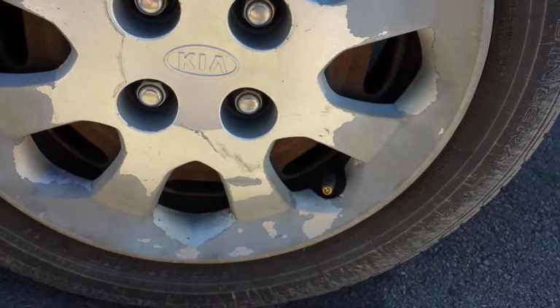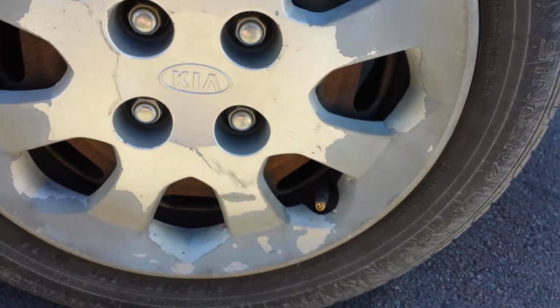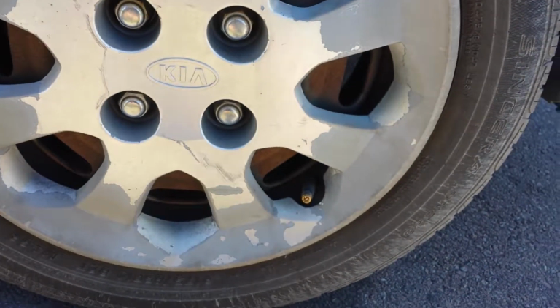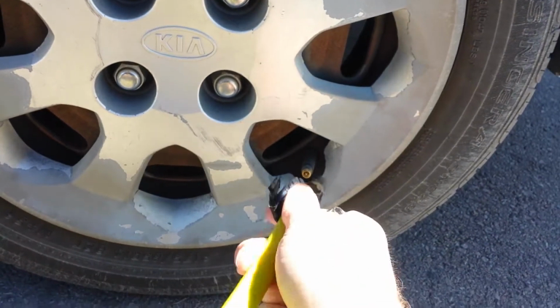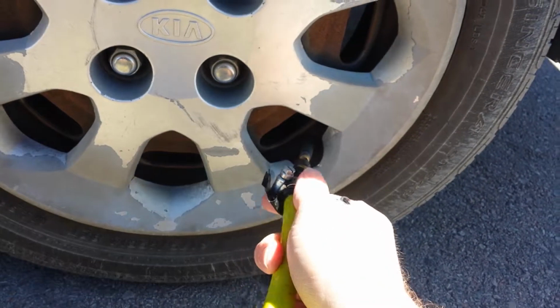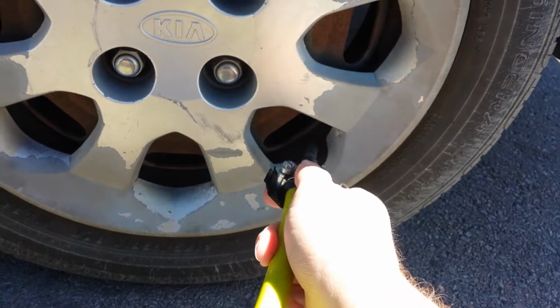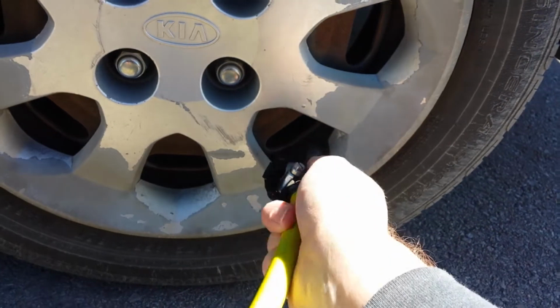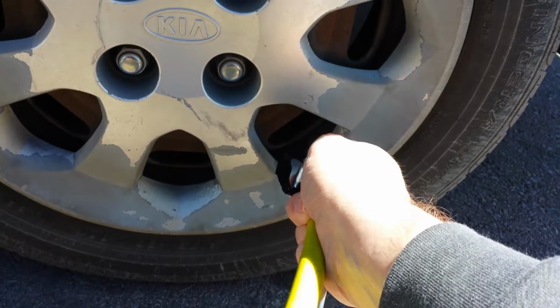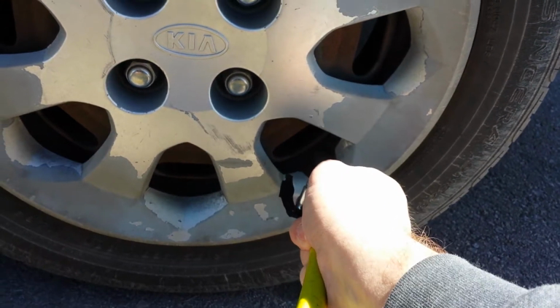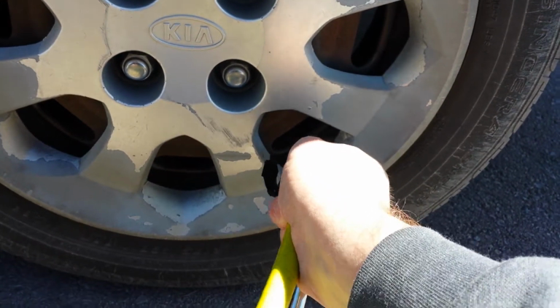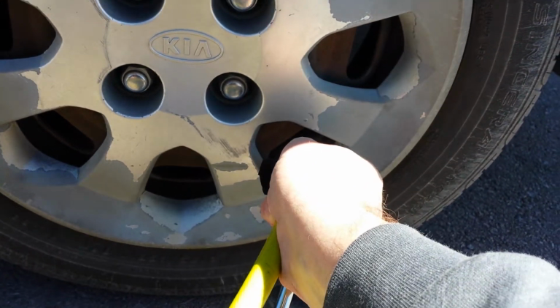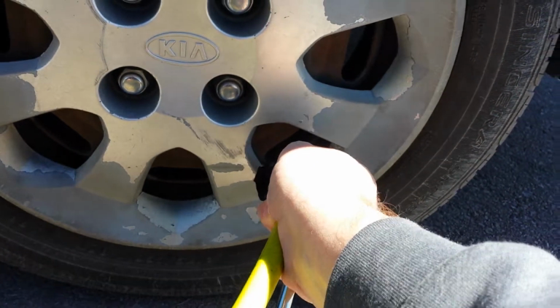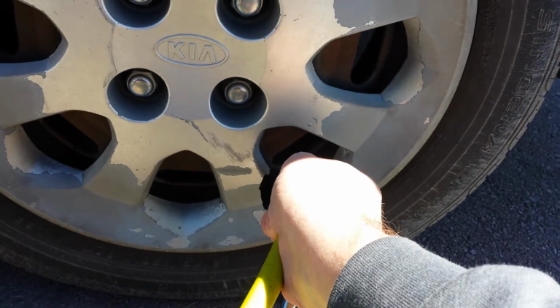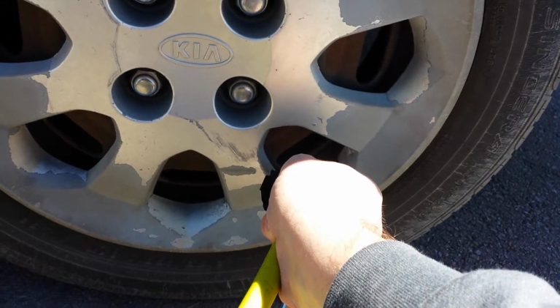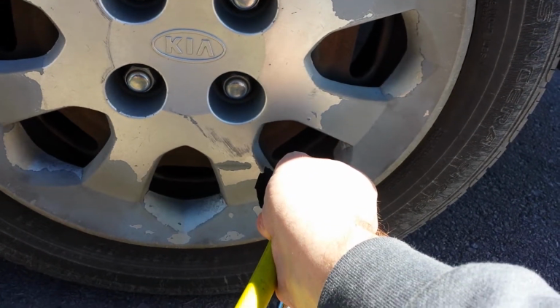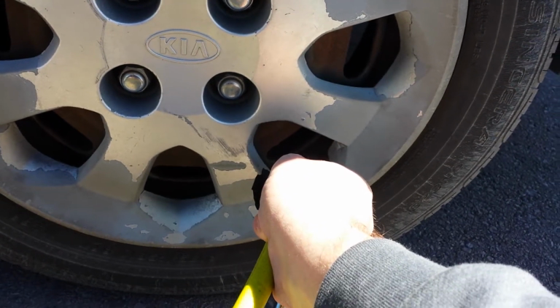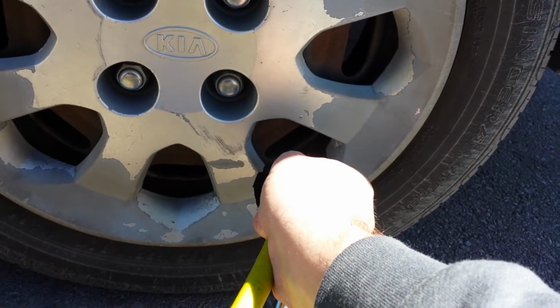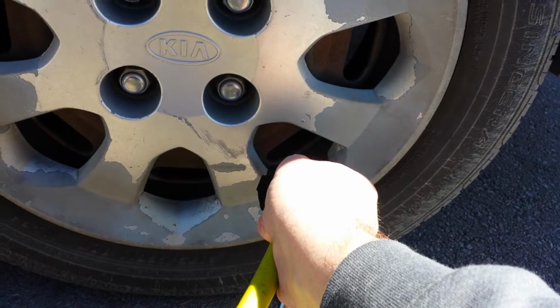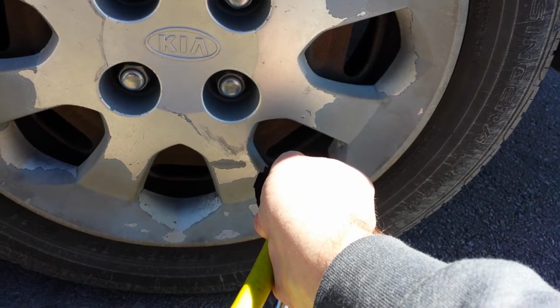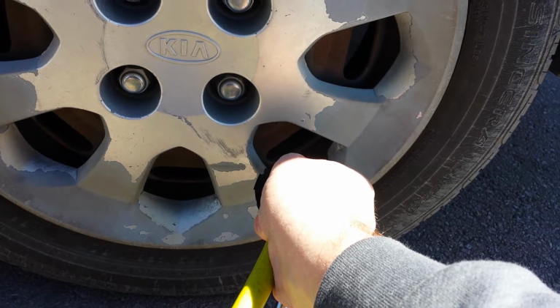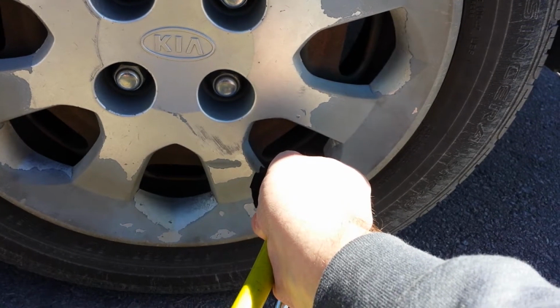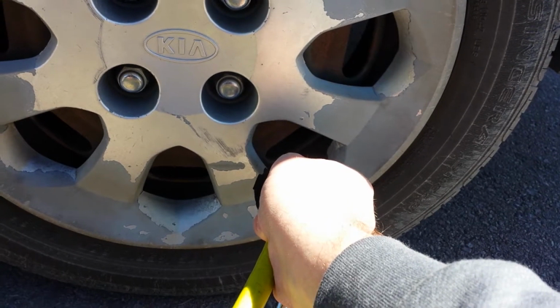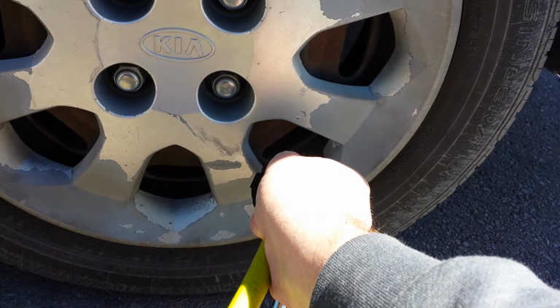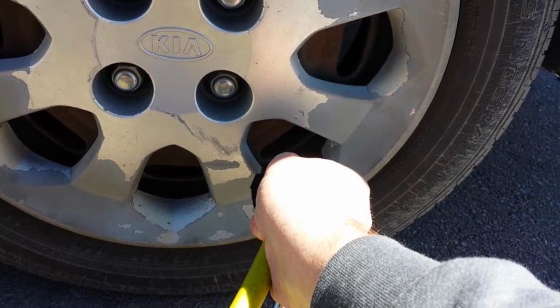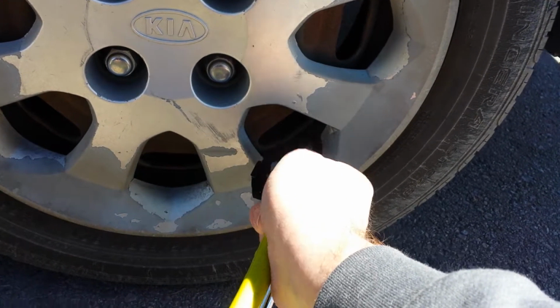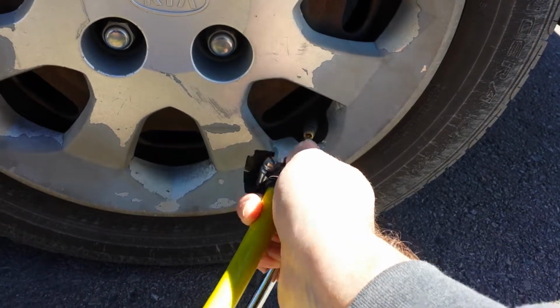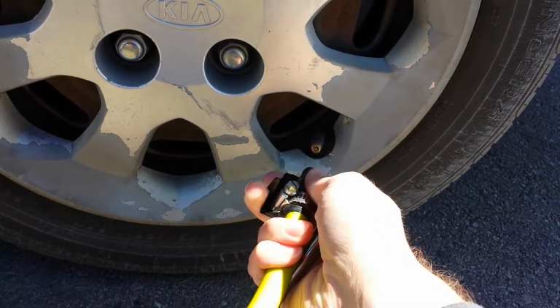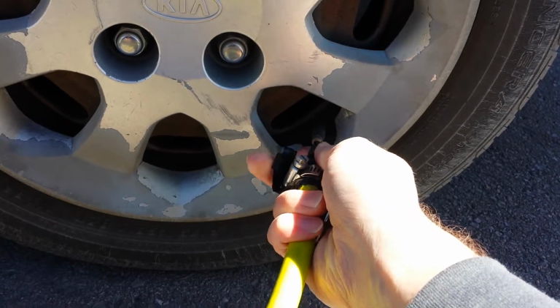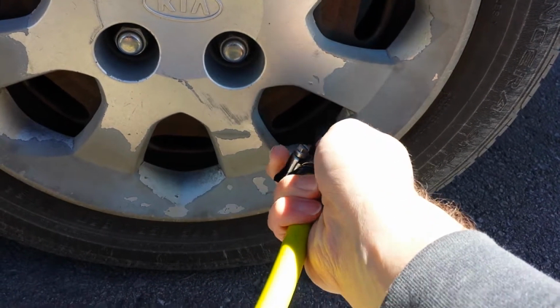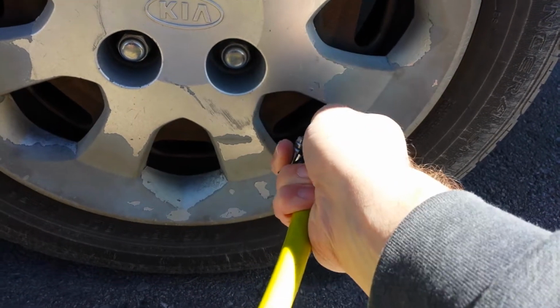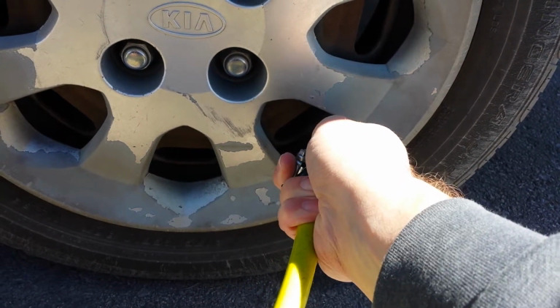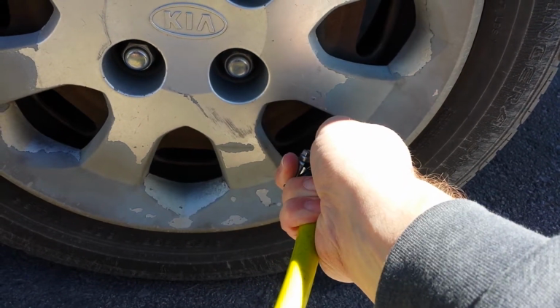That added about 7 psi which is pretty good, but I need more. It's just not keeping a very tight seal.